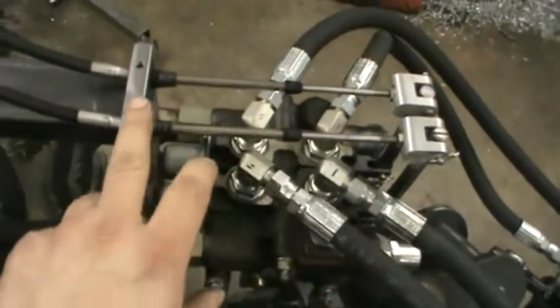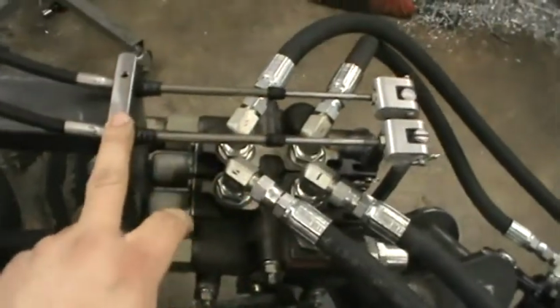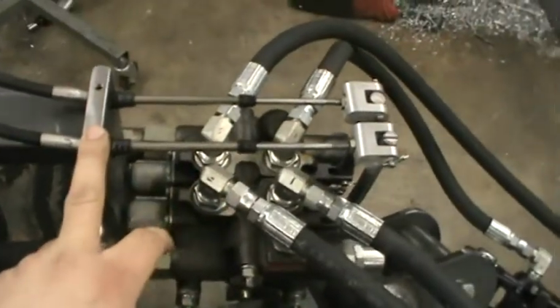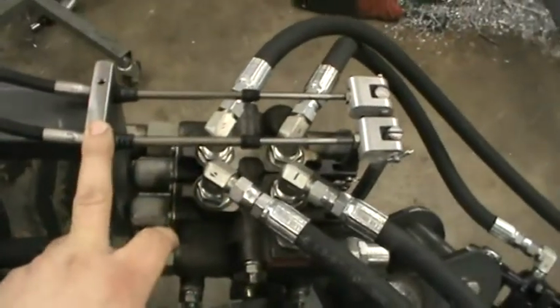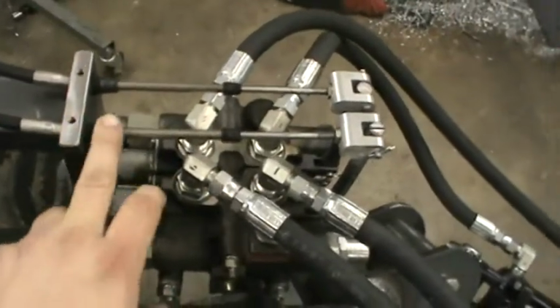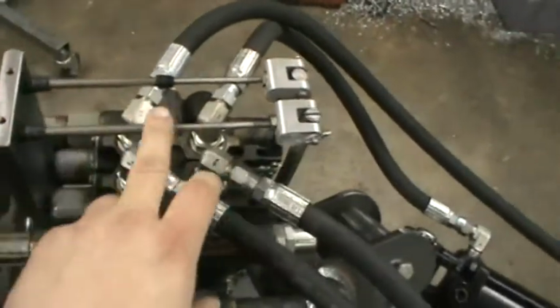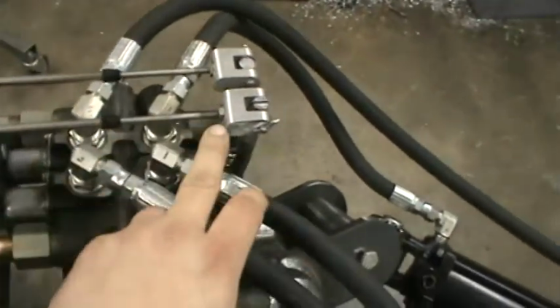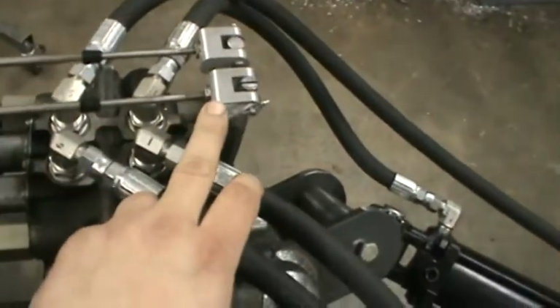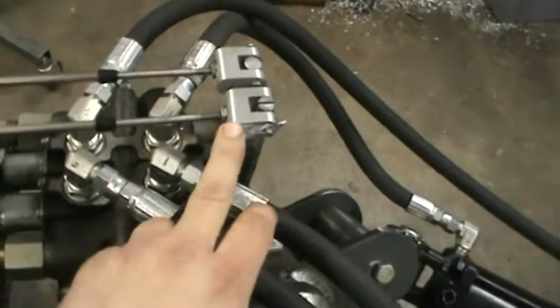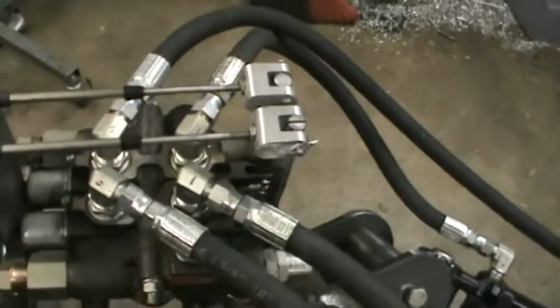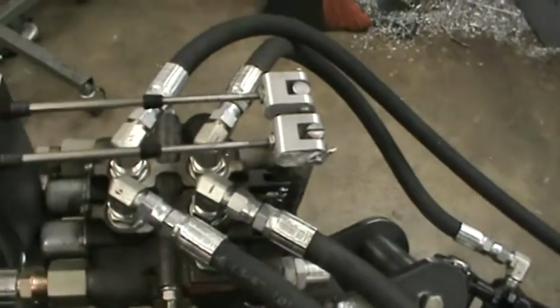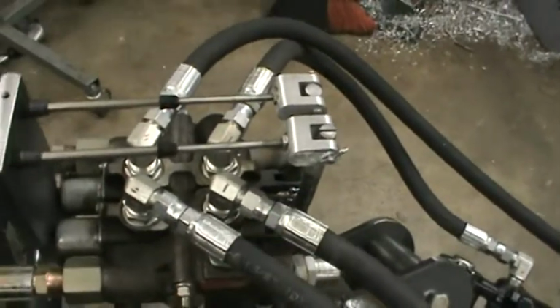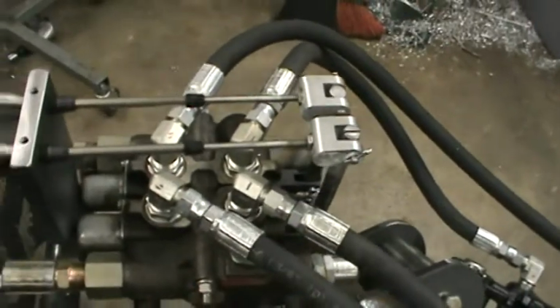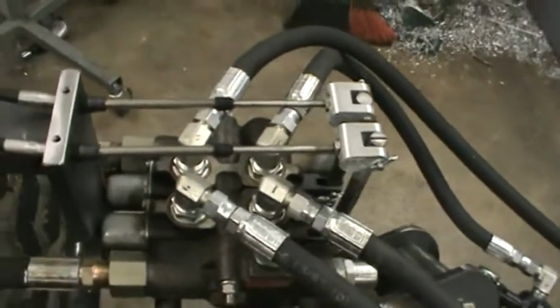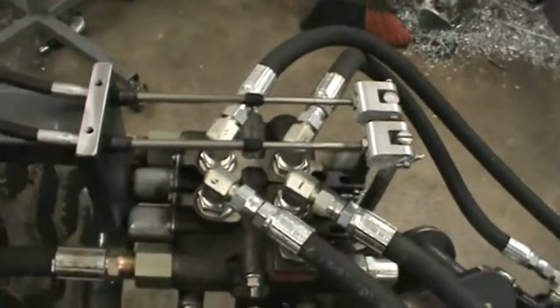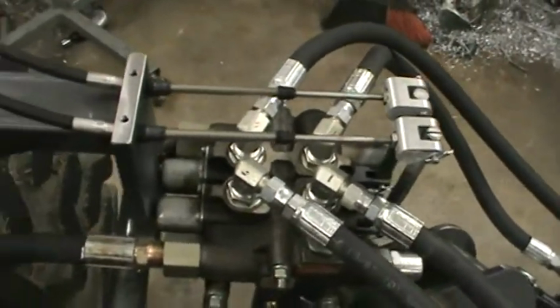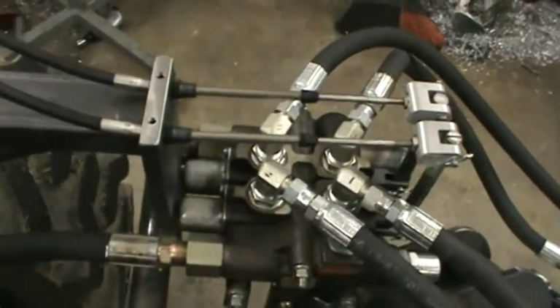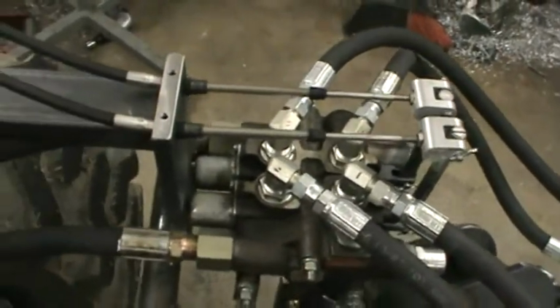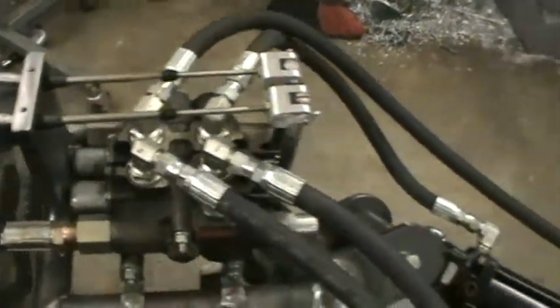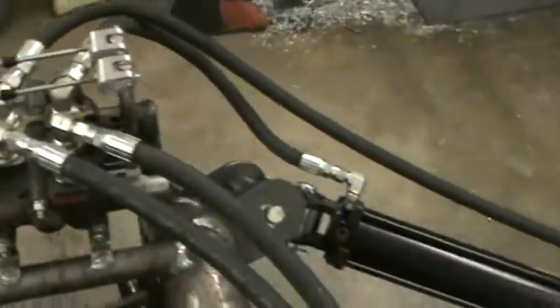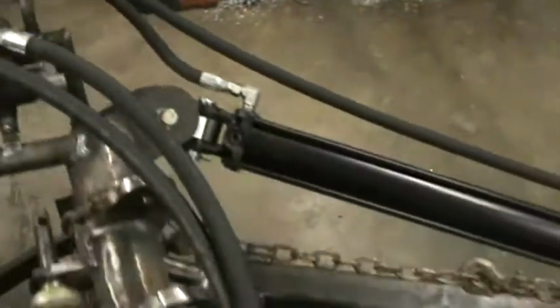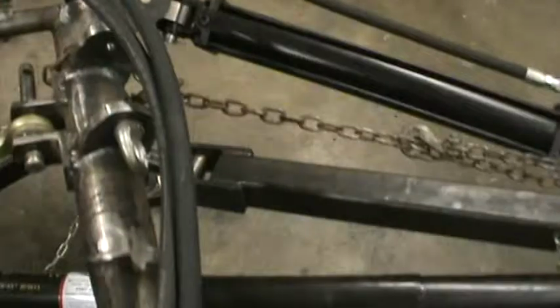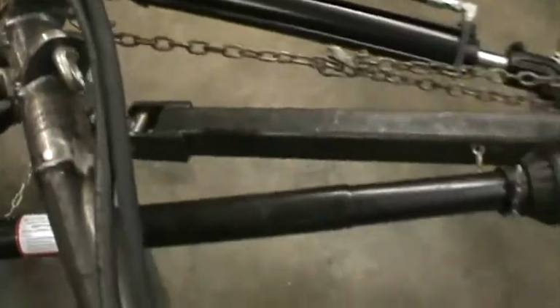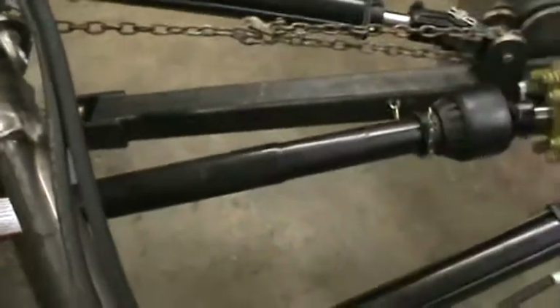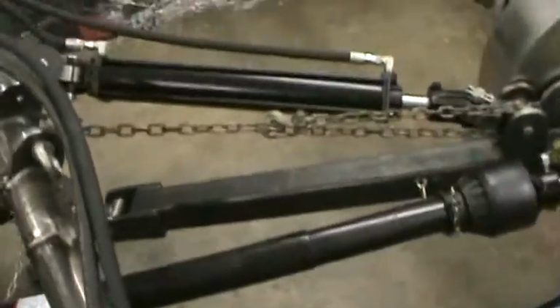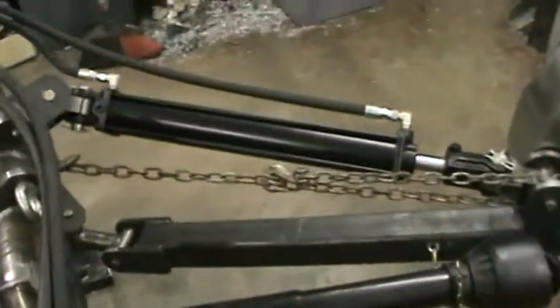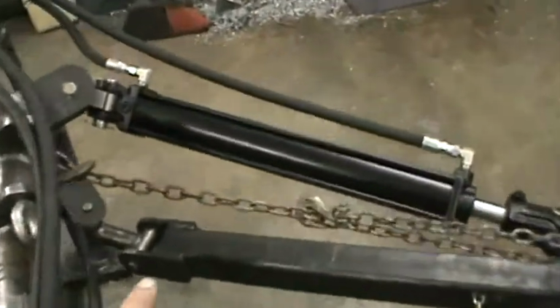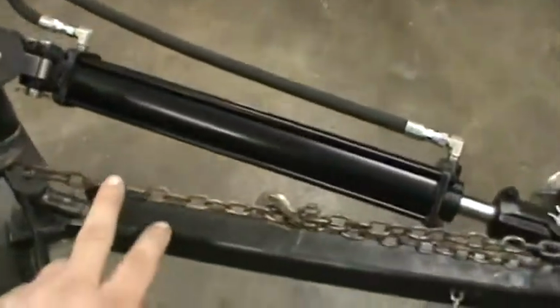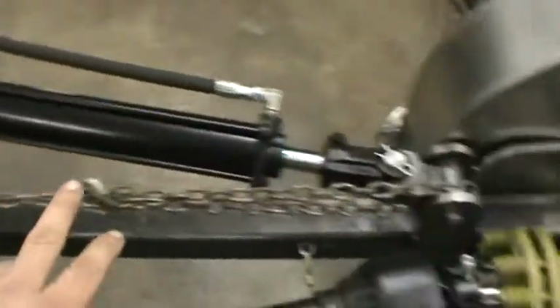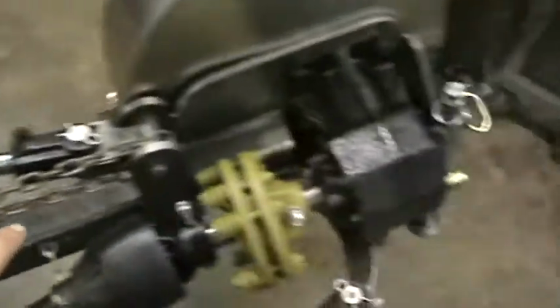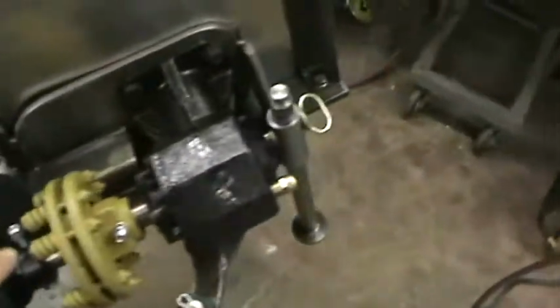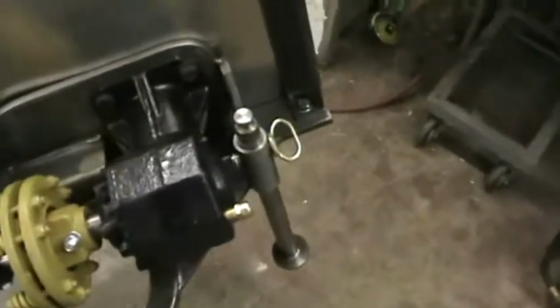There's a Morse cable on here. I got that made with levers out of aluminum. And I got a chain on it supporting it just to keep it up off the ground.